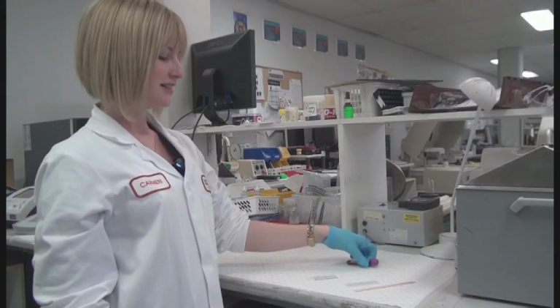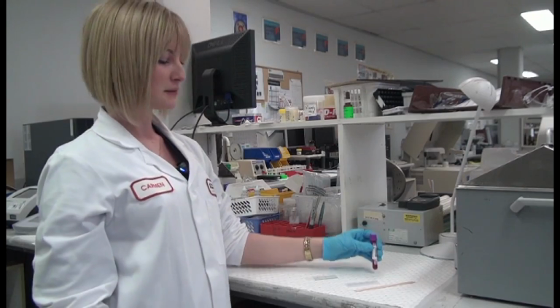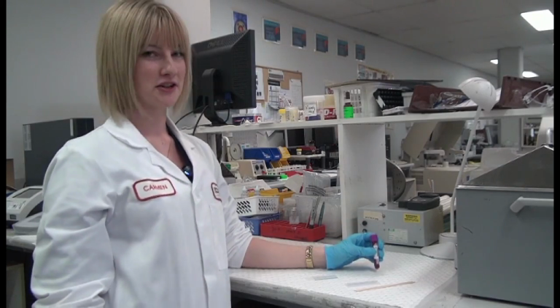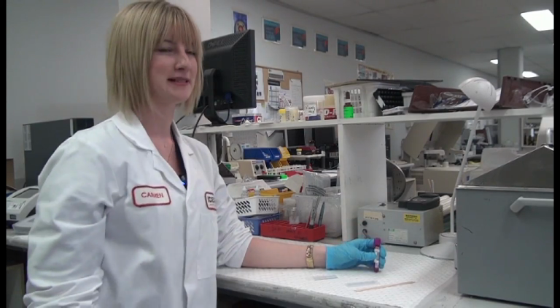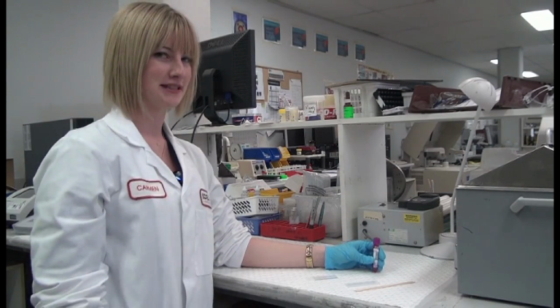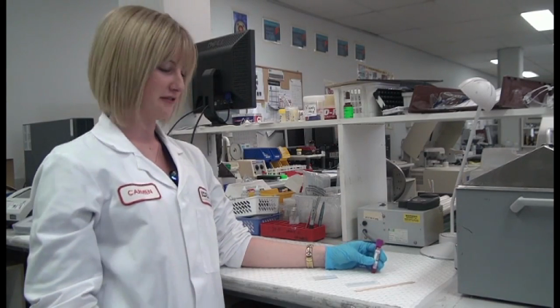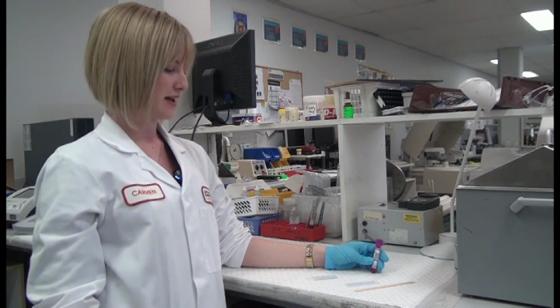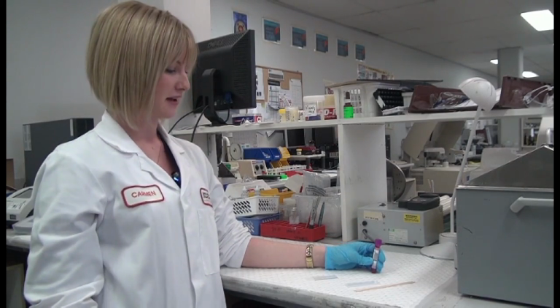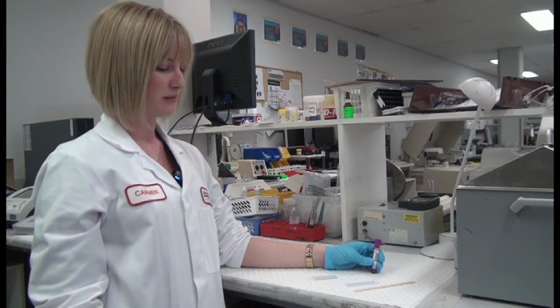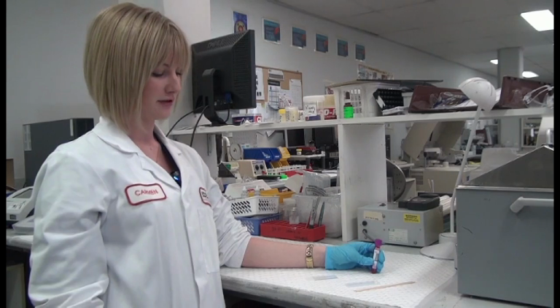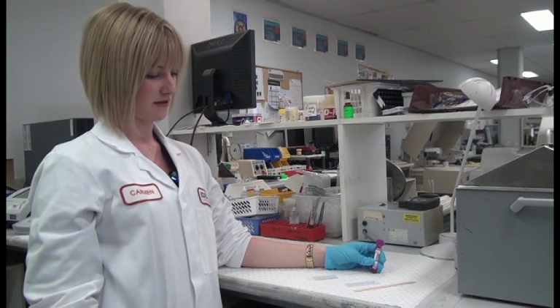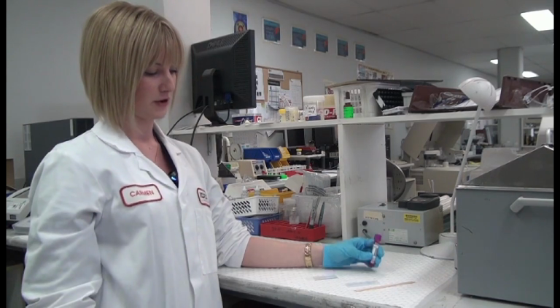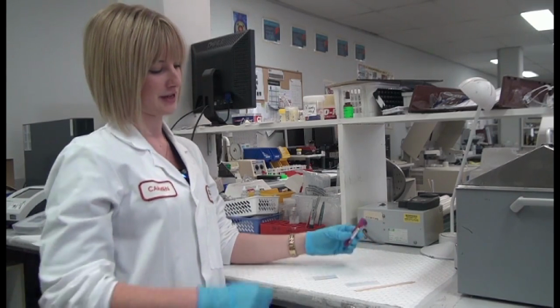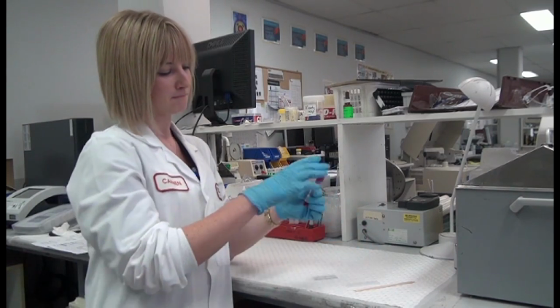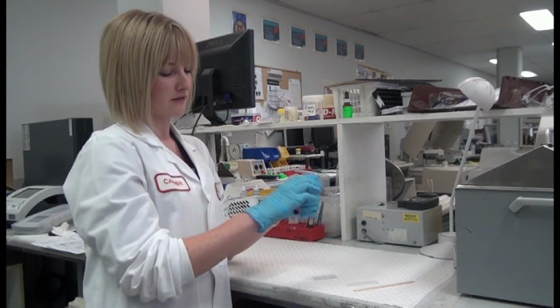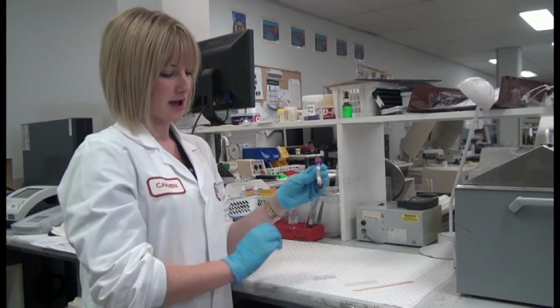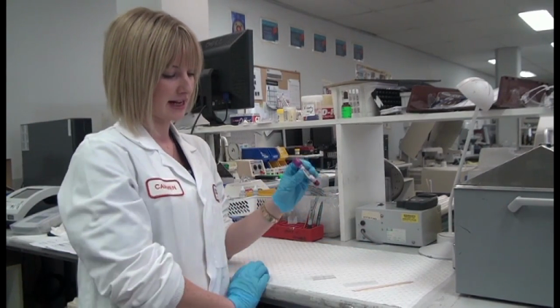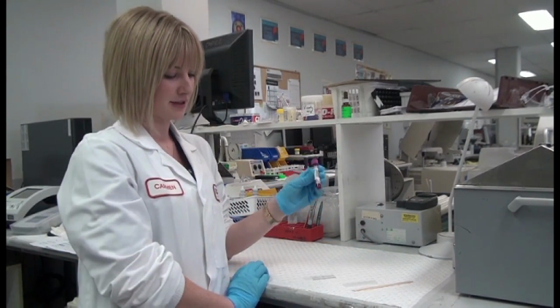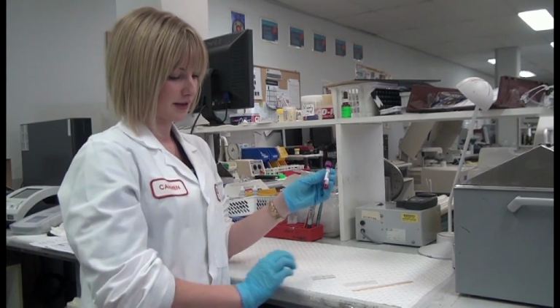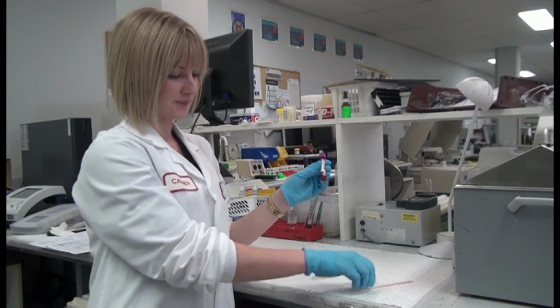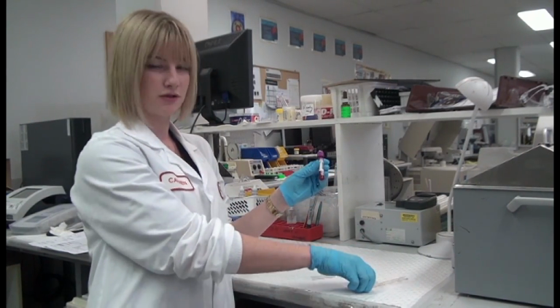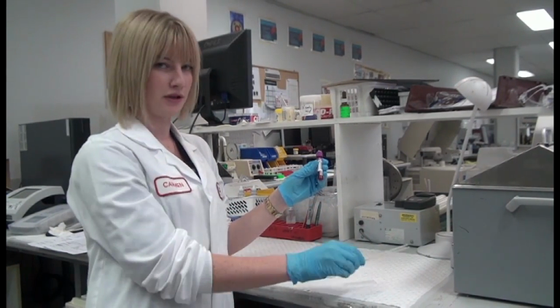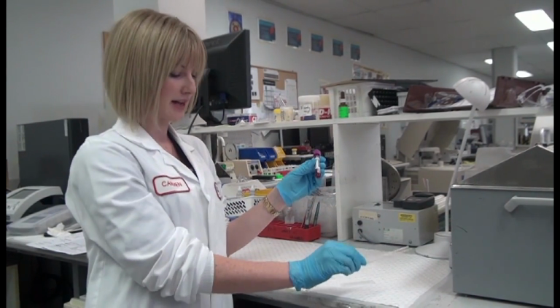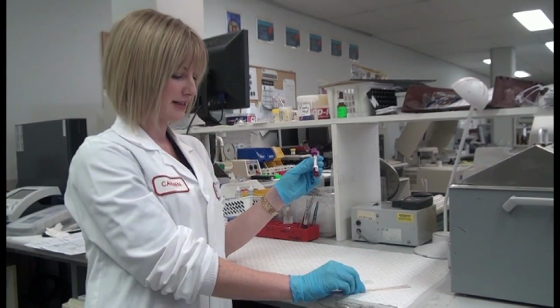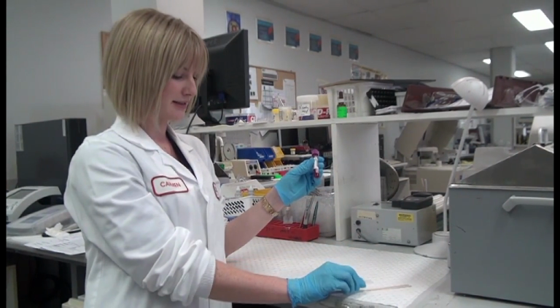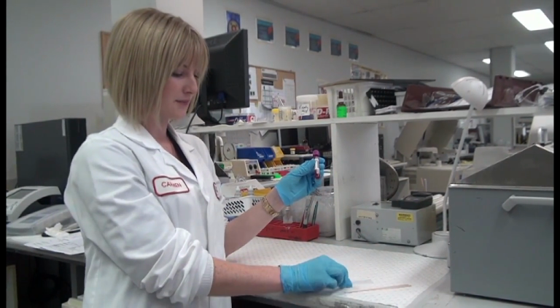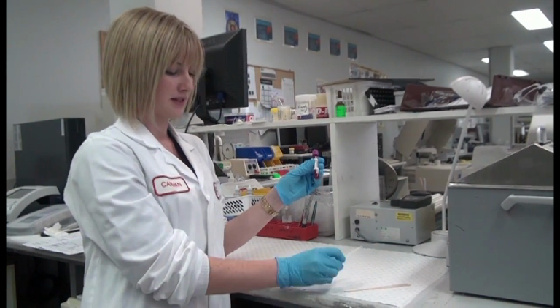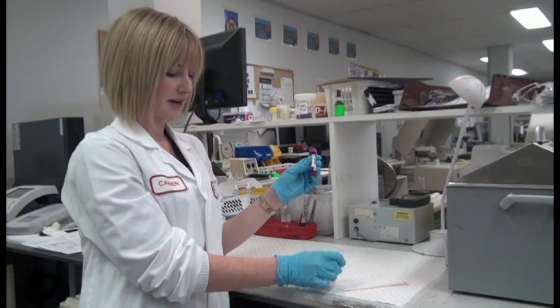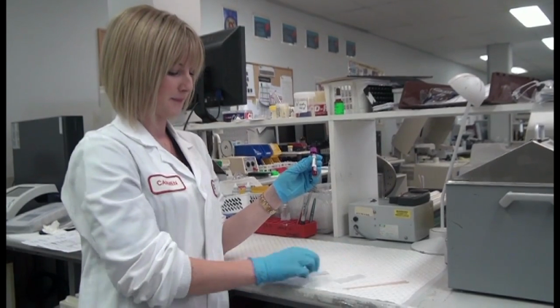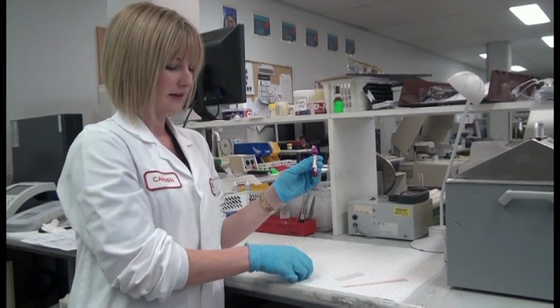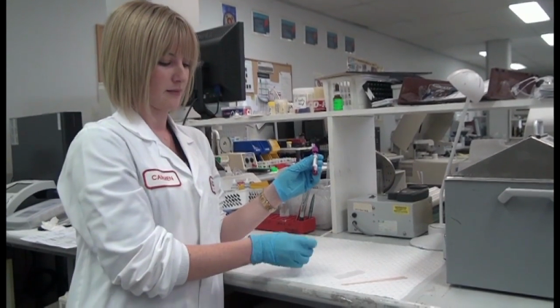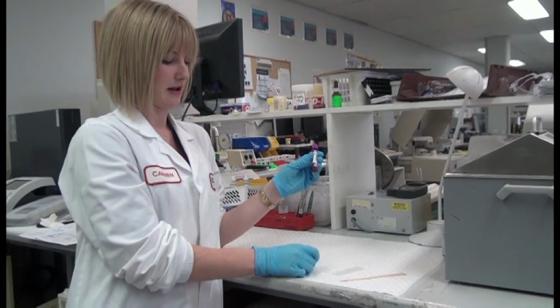Today I'm going to show you the basic process of making a blood film in the laboratory. I've got my EDTA tube, two wooden applicator sticks, a spreader, and the blood slide.